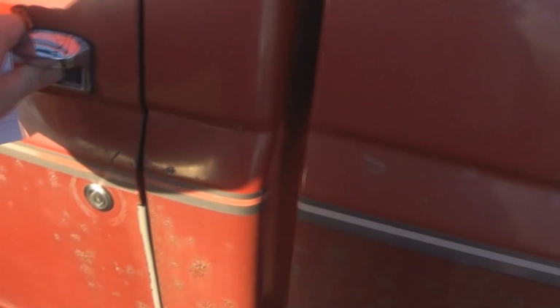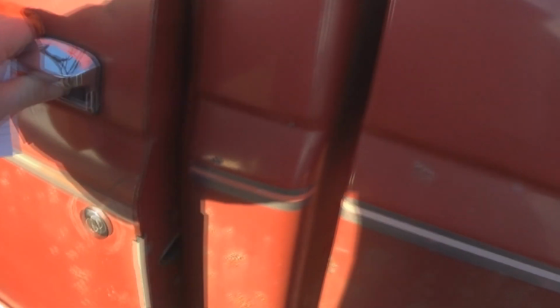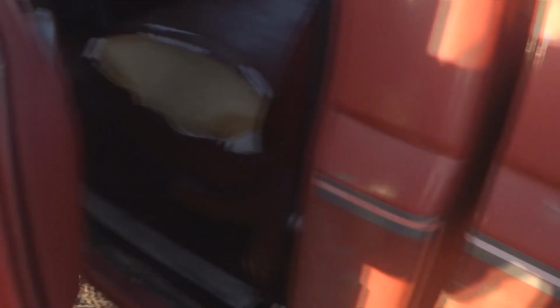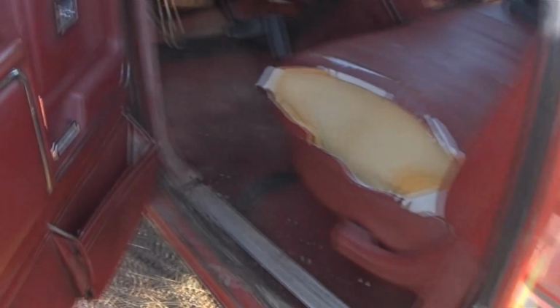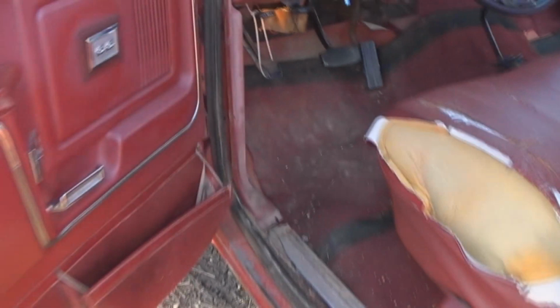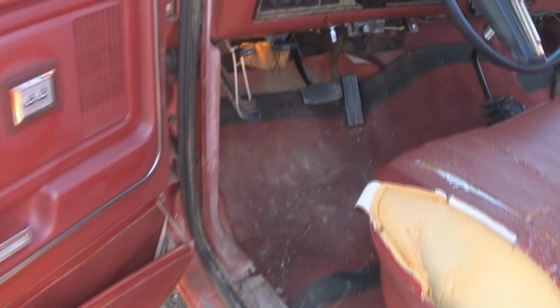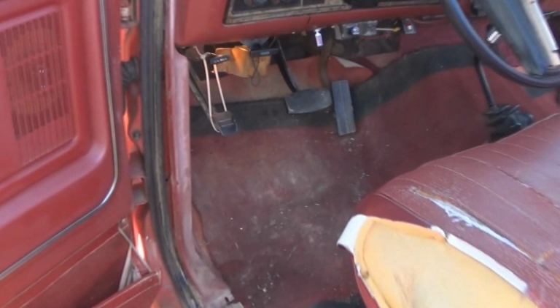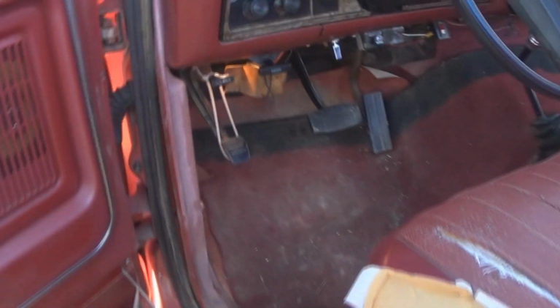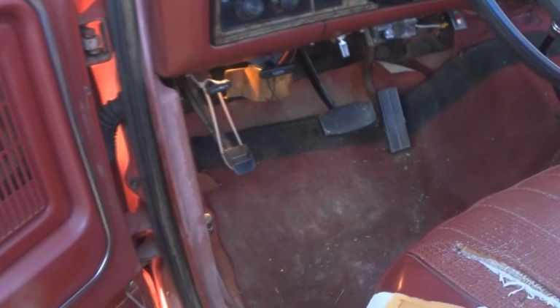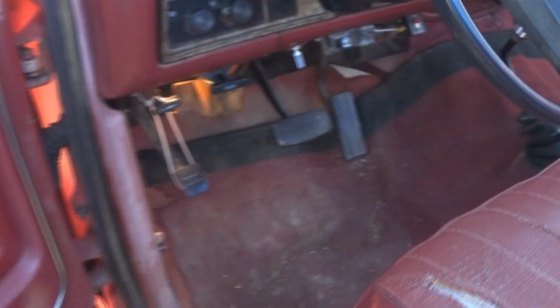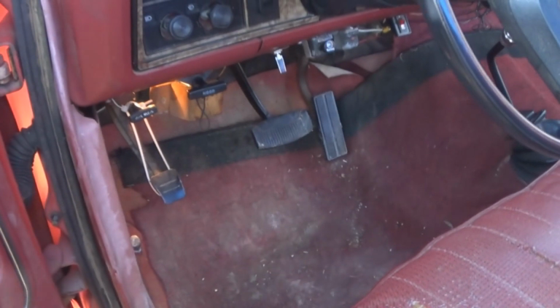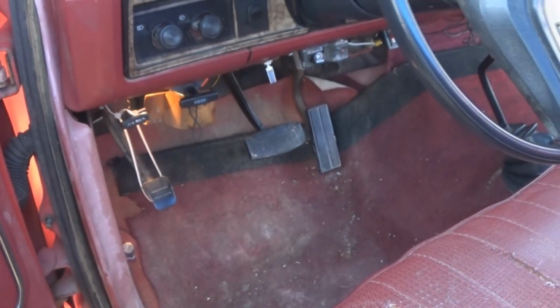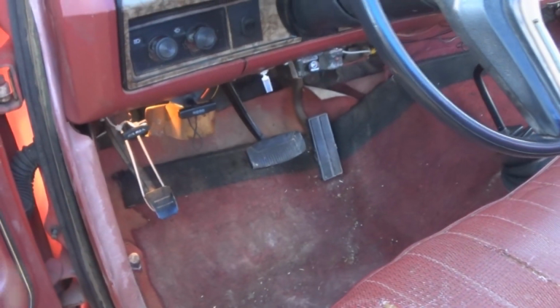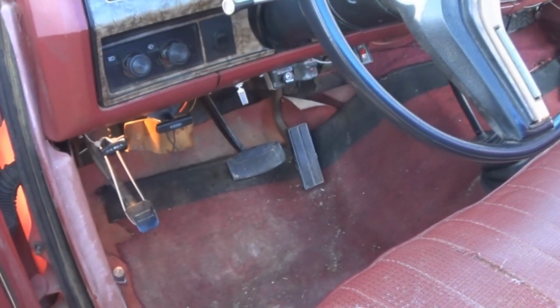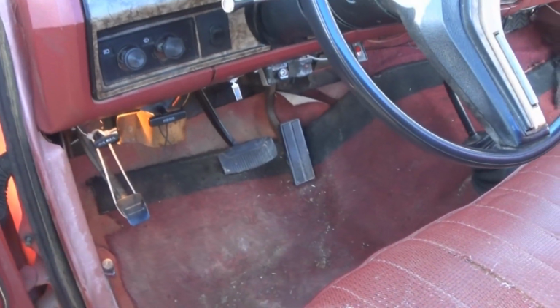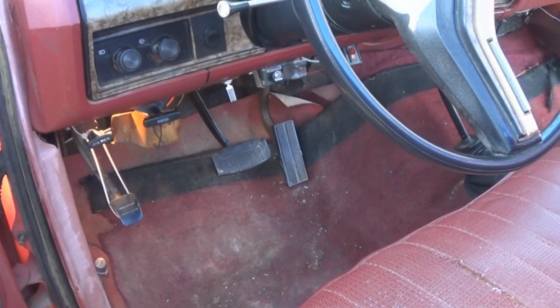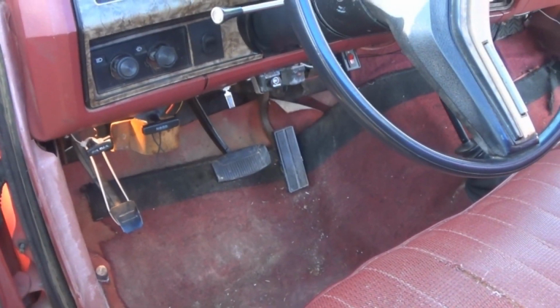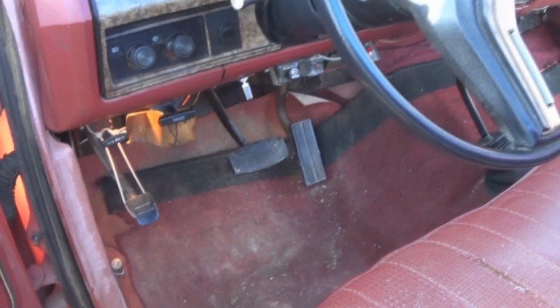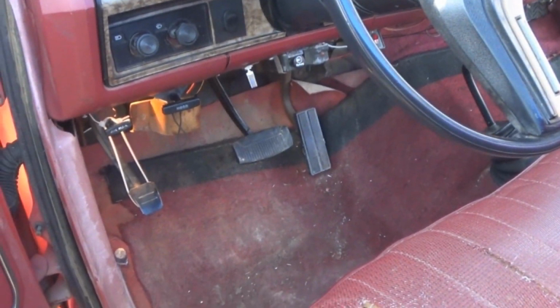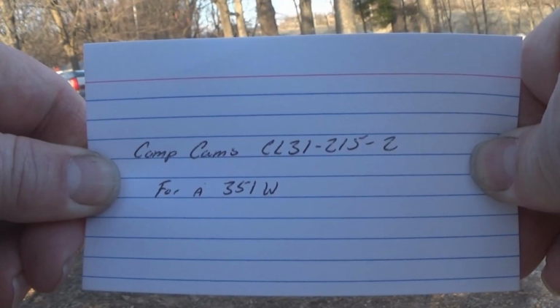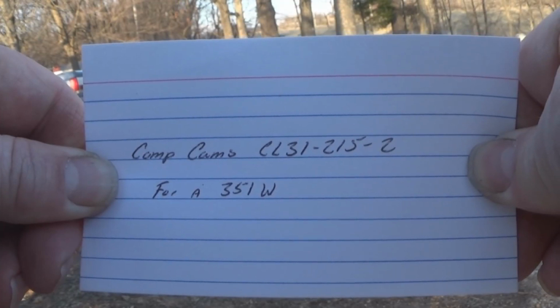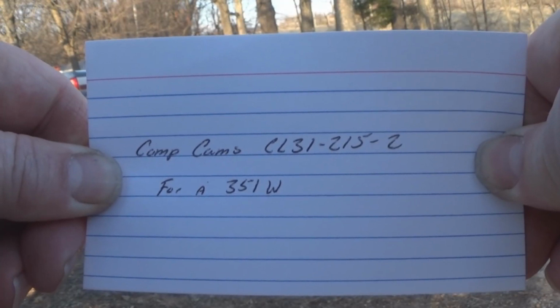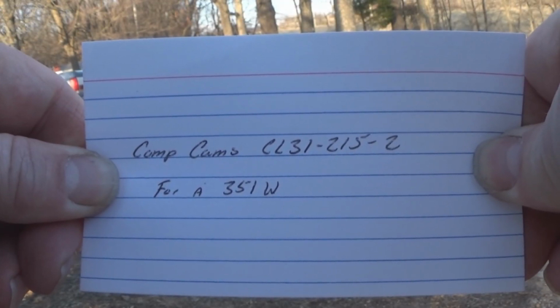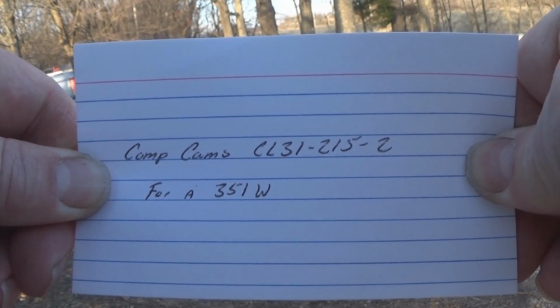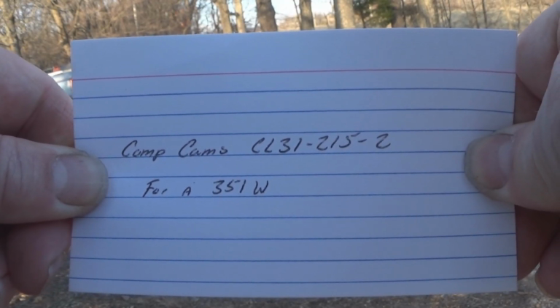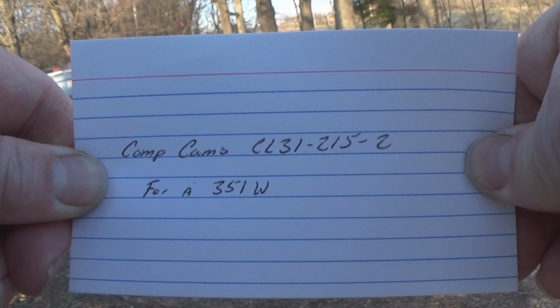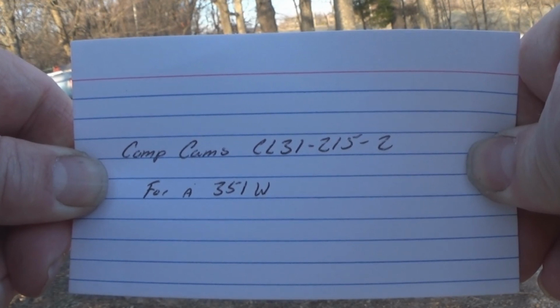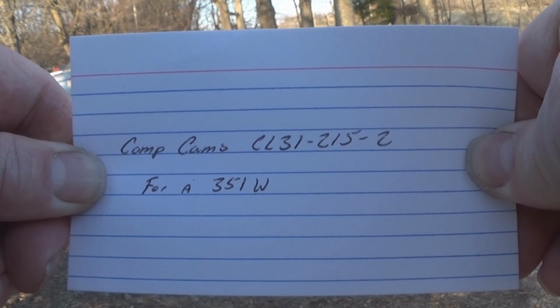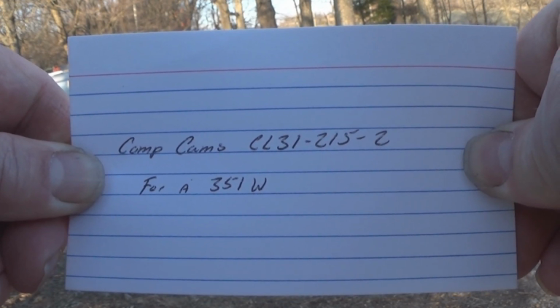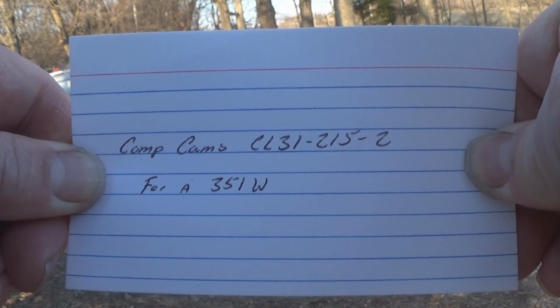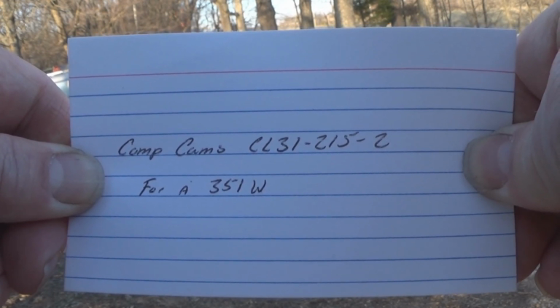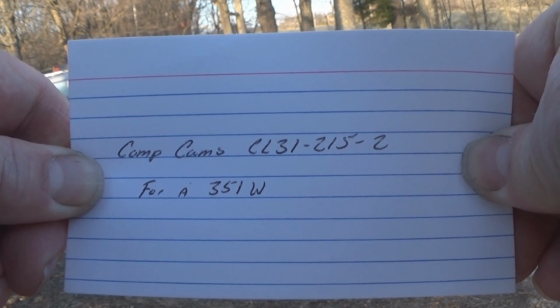Good afternoon. I've had someone ask about the camshaft on my red F-150. It is a Comp Cam CL31-215-2.